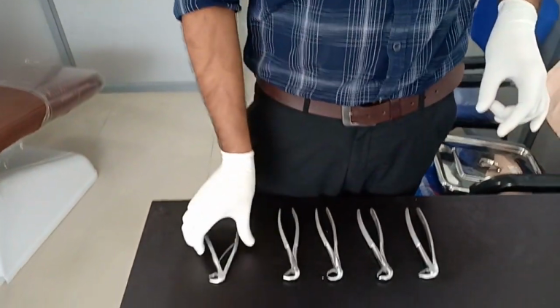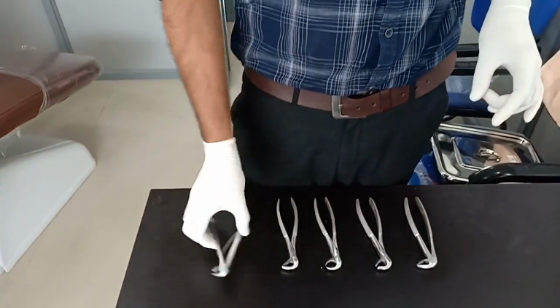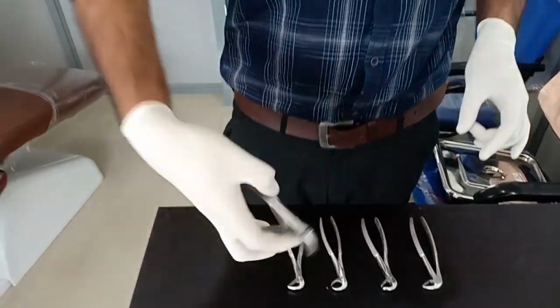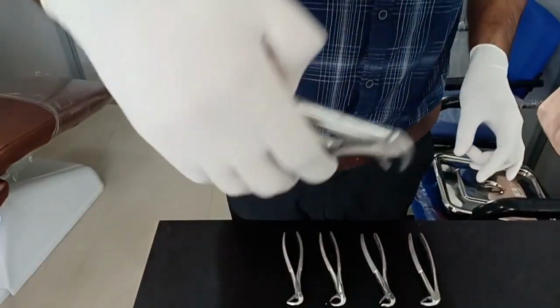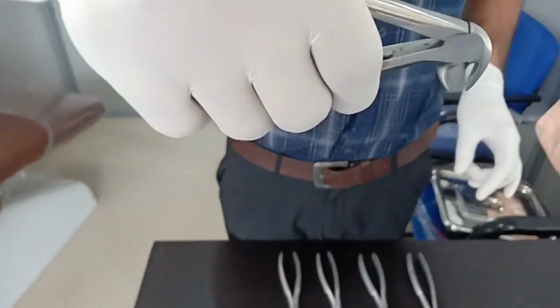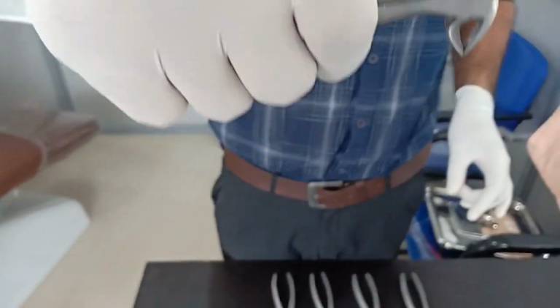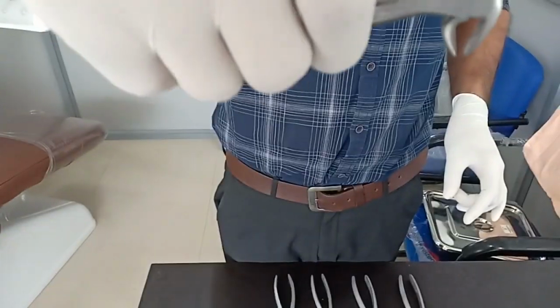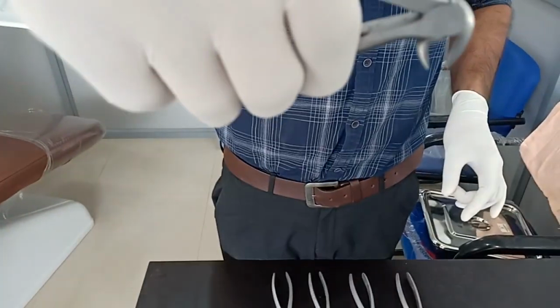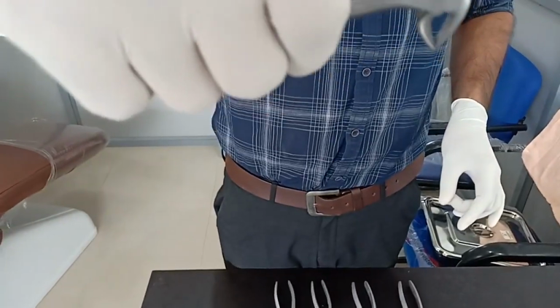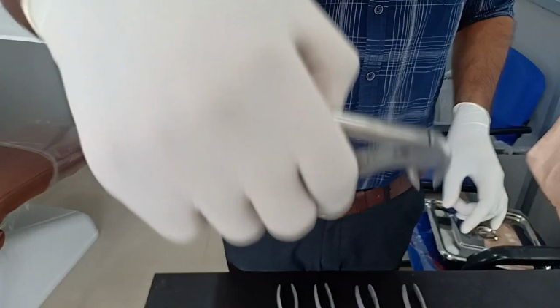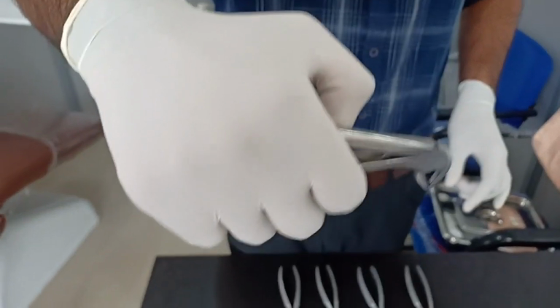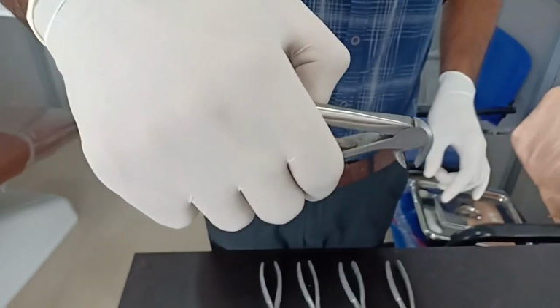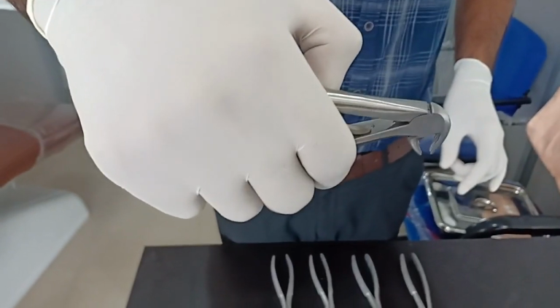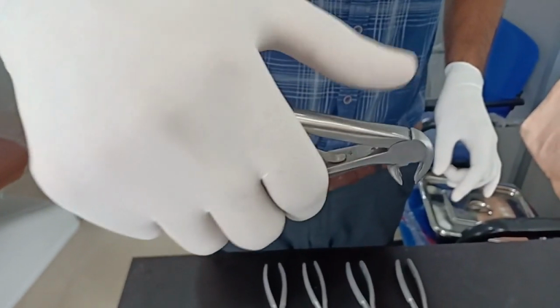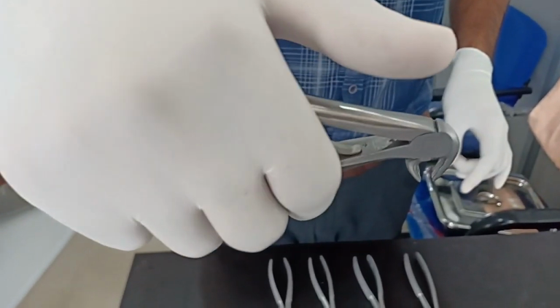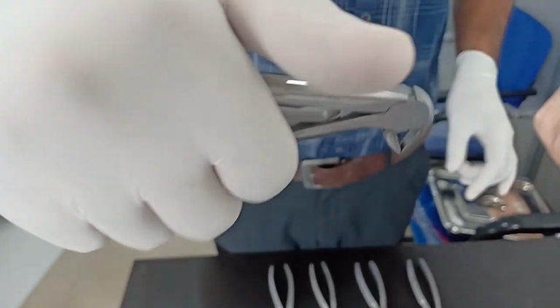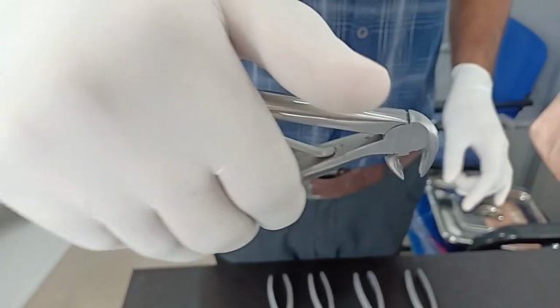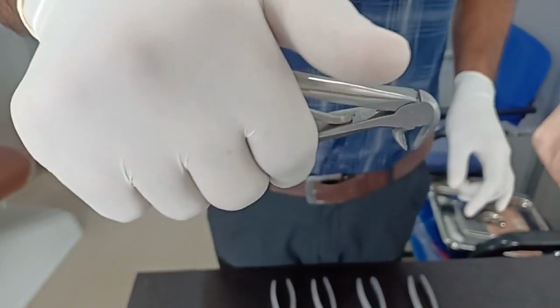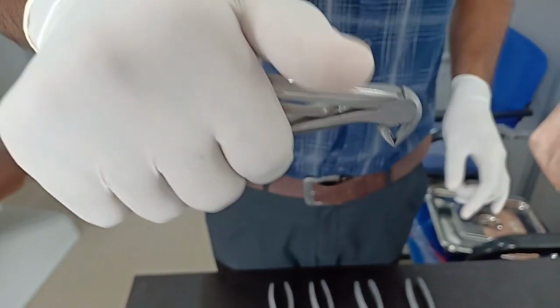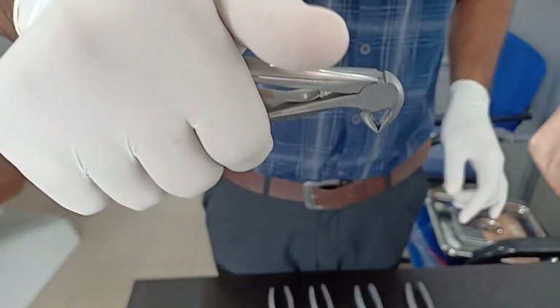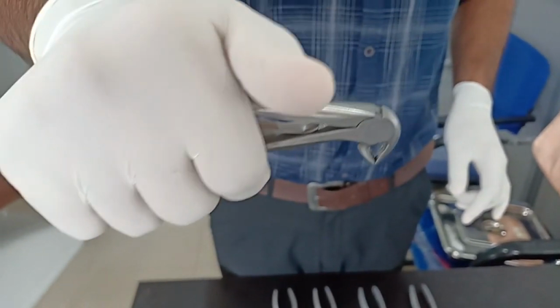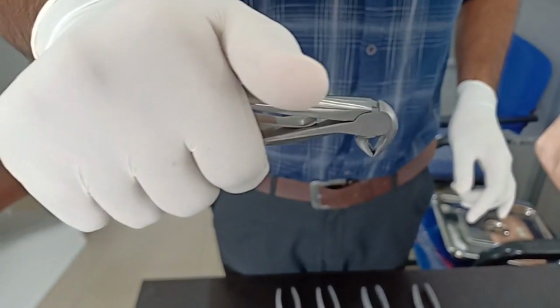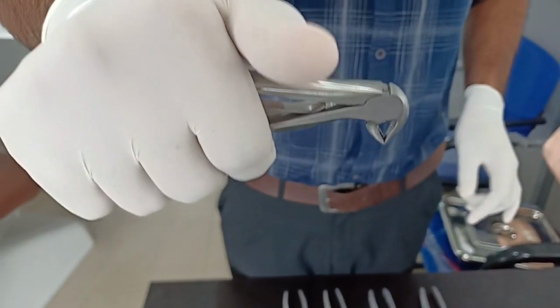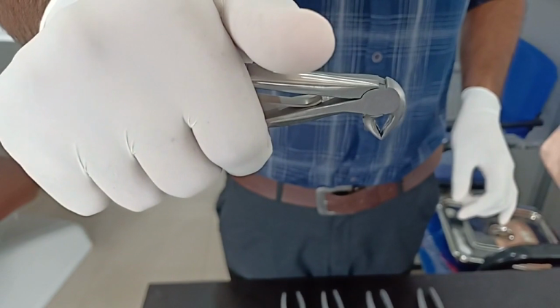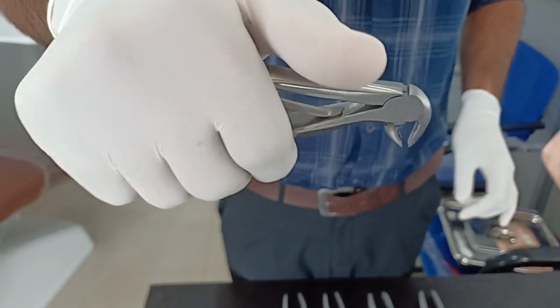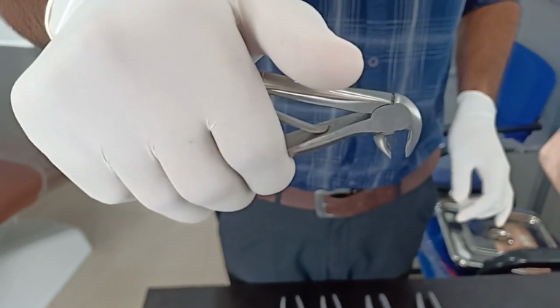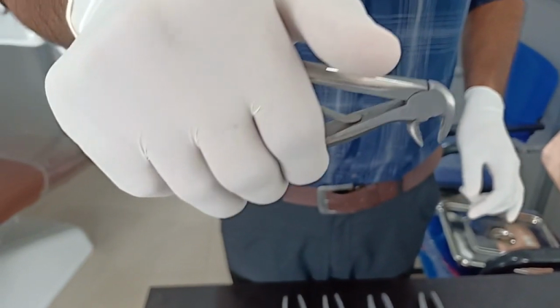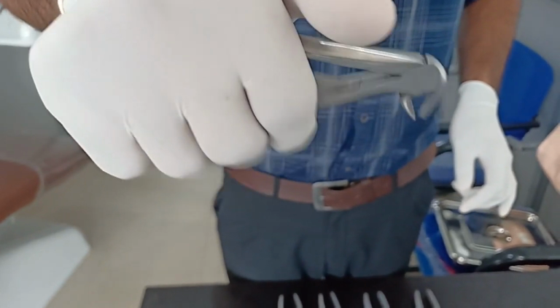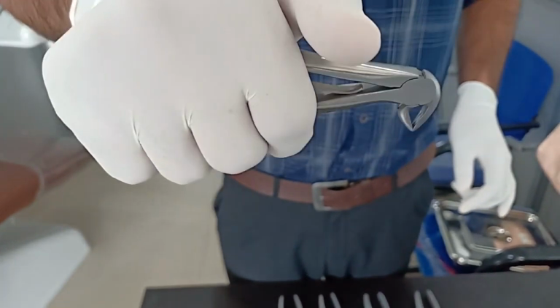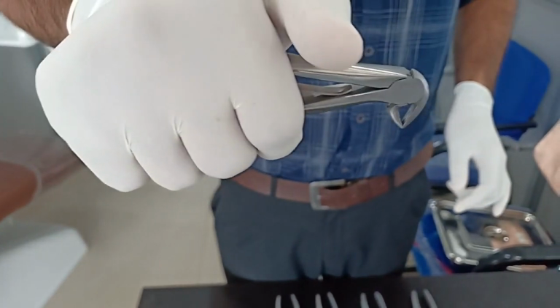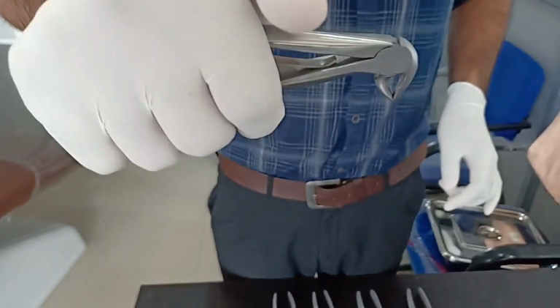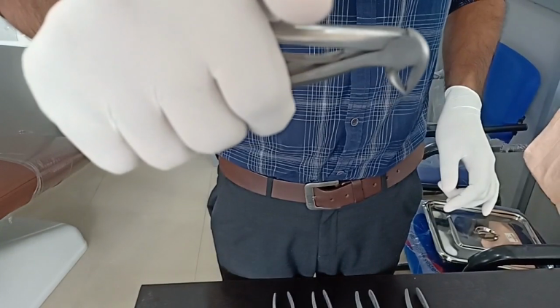This one — as I showed in the last session — is a milk tooth forceps. You can do all the mandibular milk tooth extractions using this instrument.